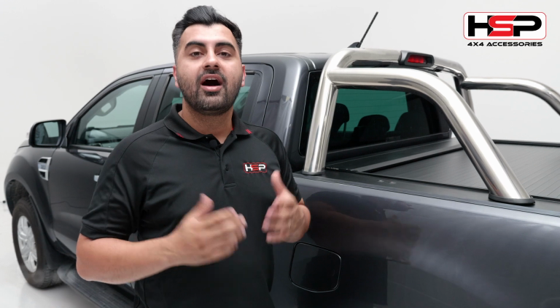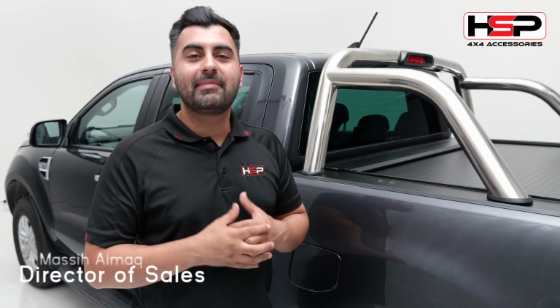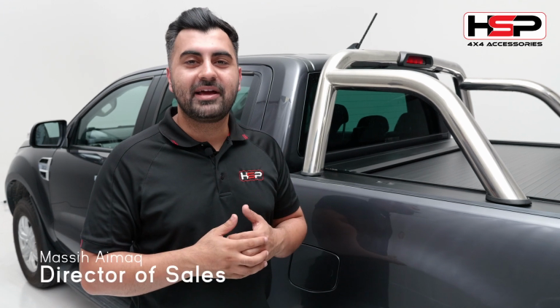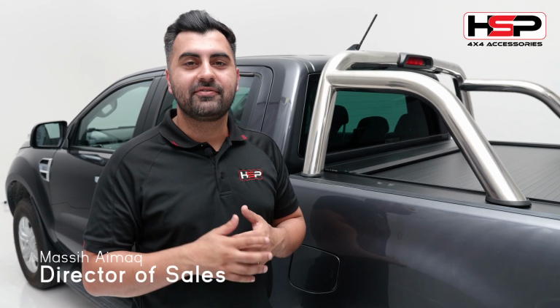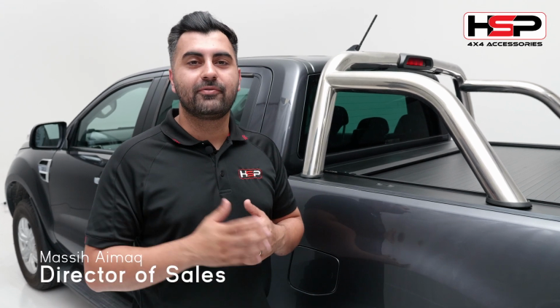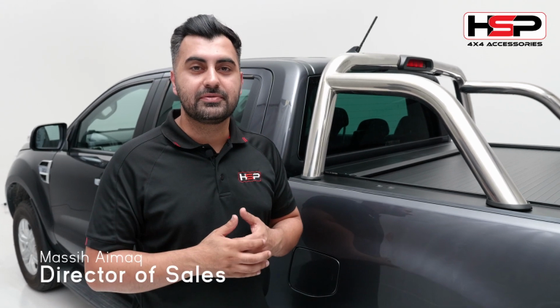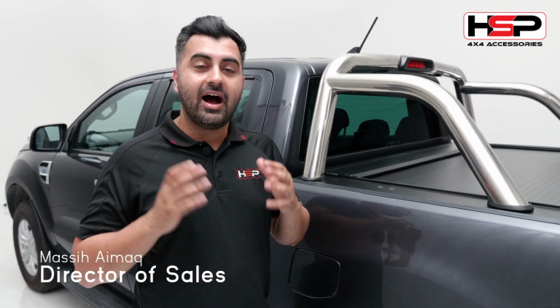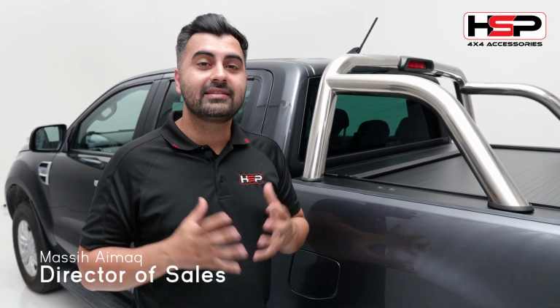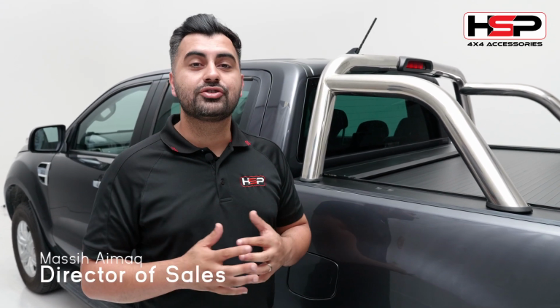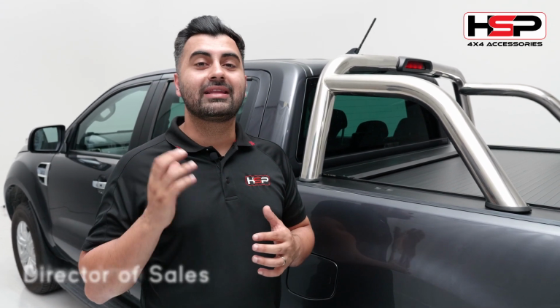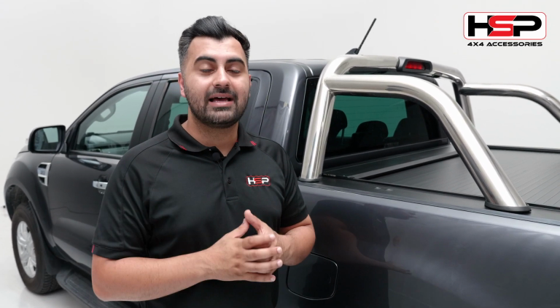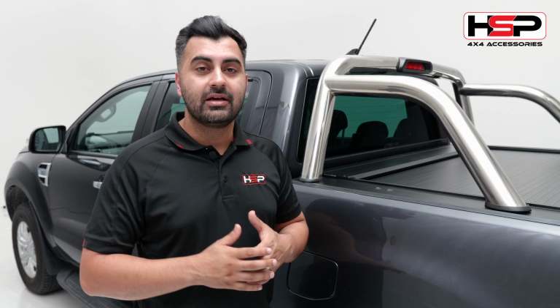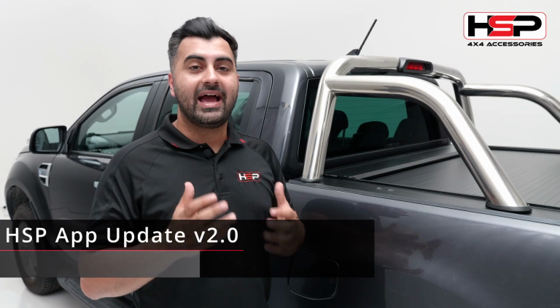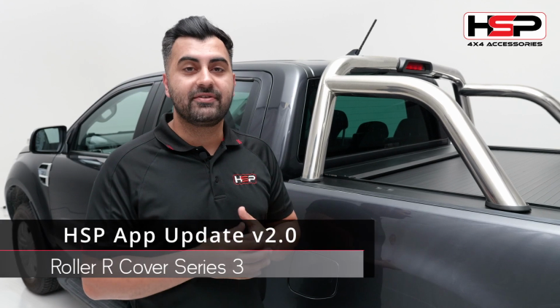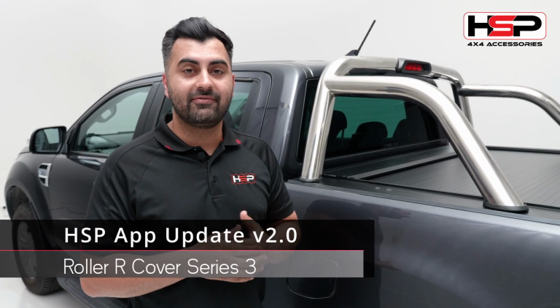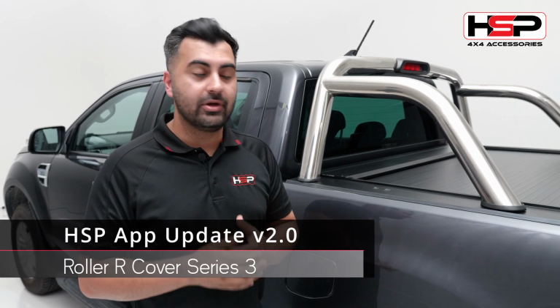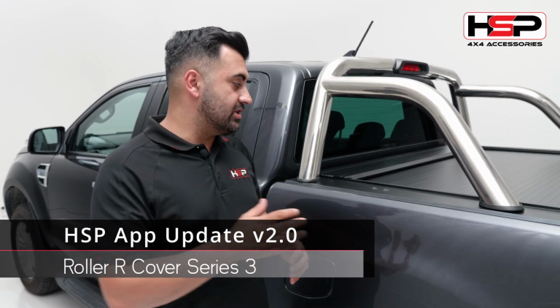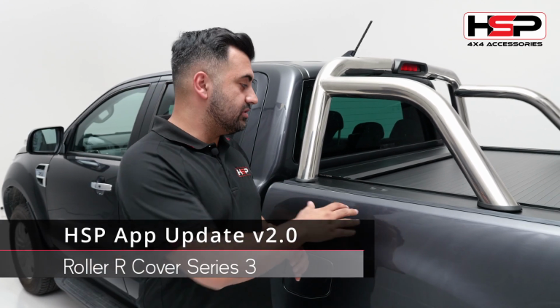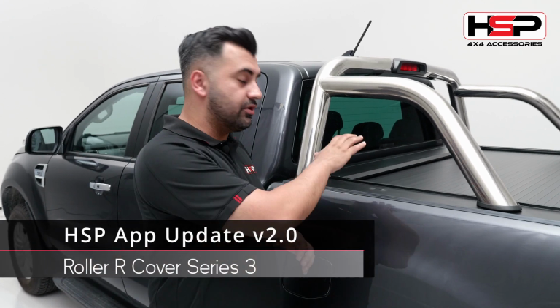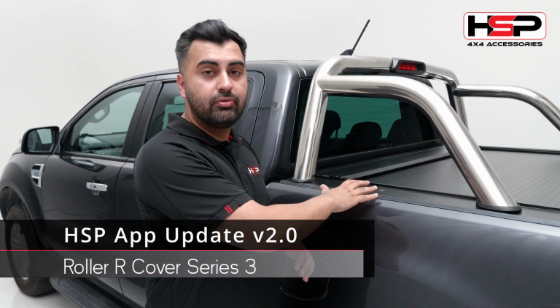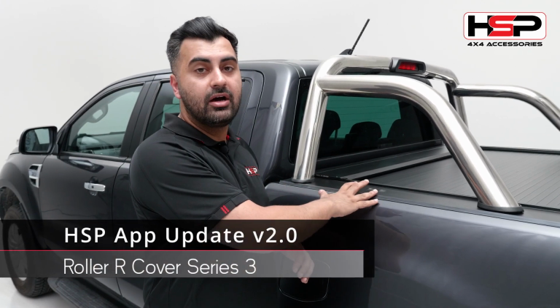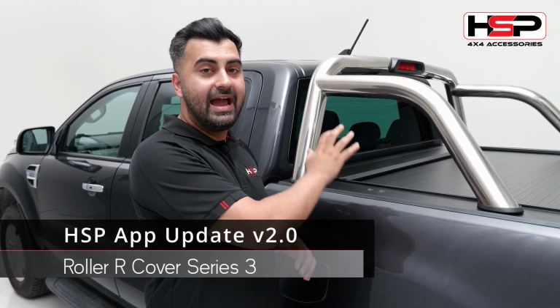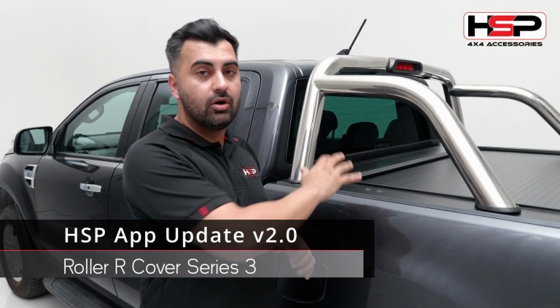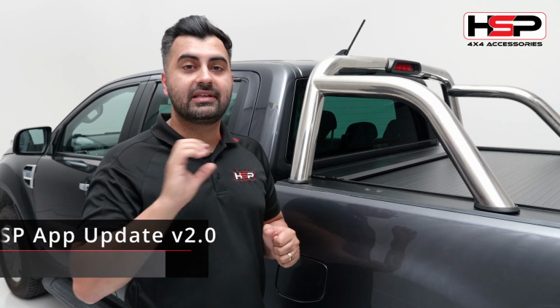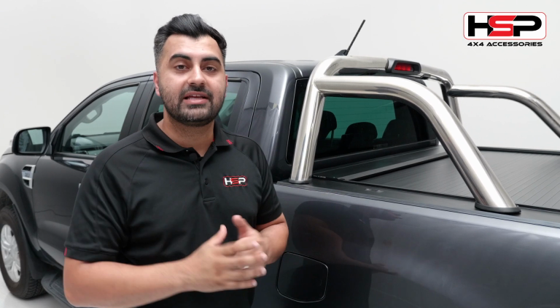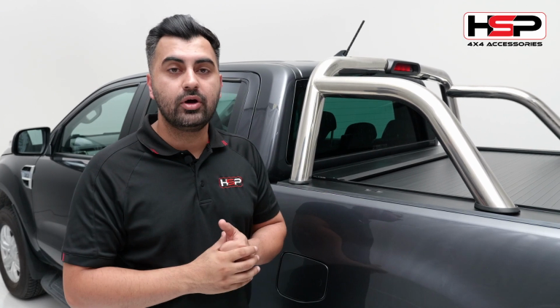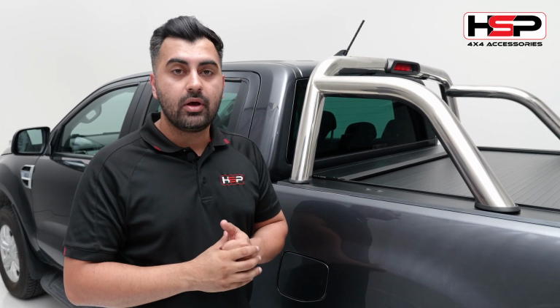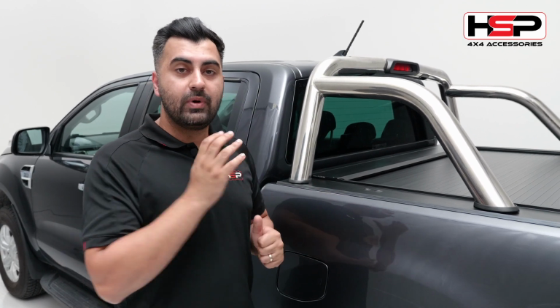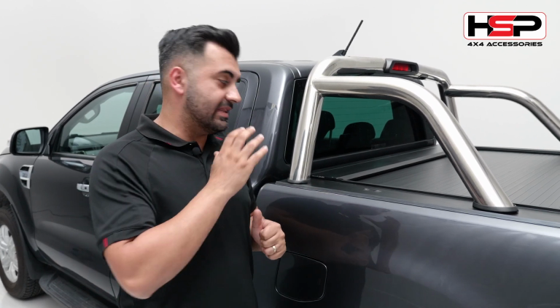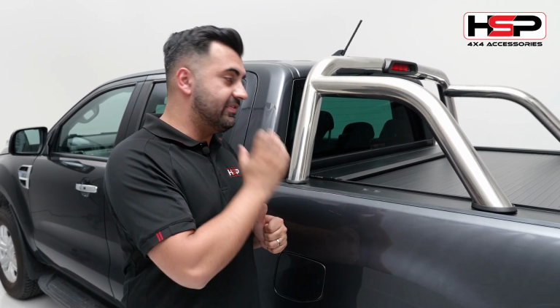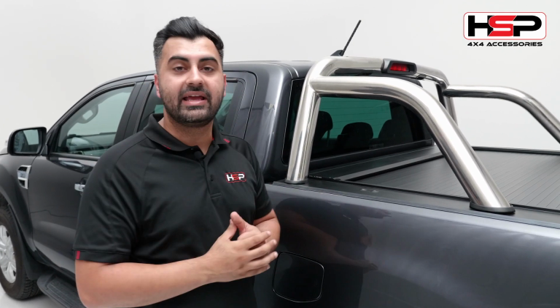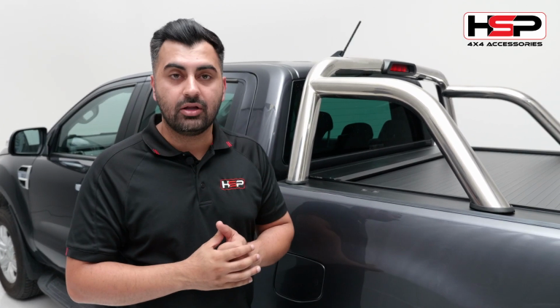Hi, I'm Massey from HSP 4x4 Accessories. I'm here today to show you the latest upgrade to our HSP 4x4 app, which allows you to set your own parameter of how long the touchpads will work with their vehicle being unlocked.